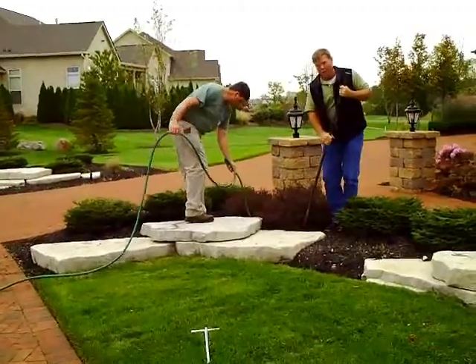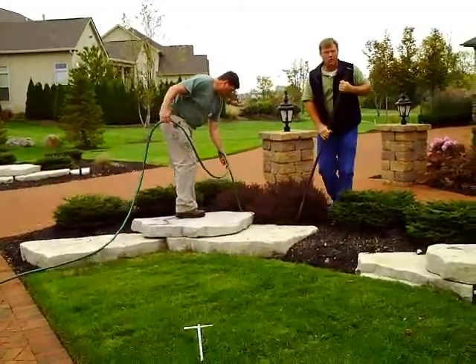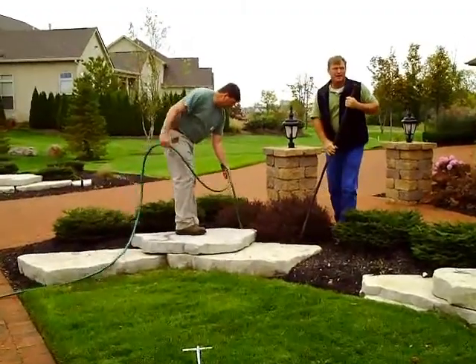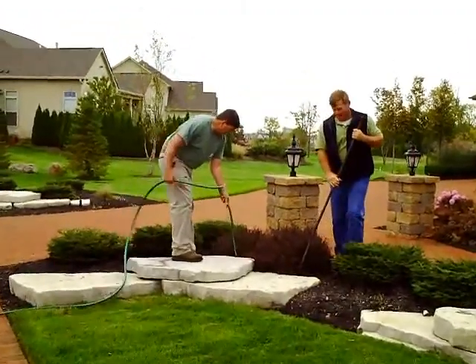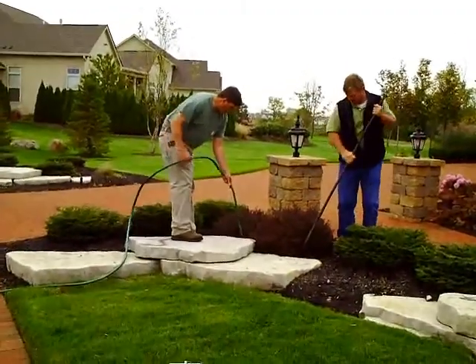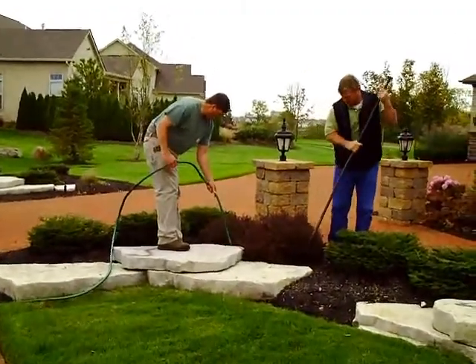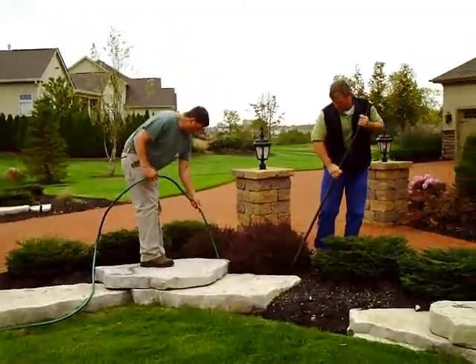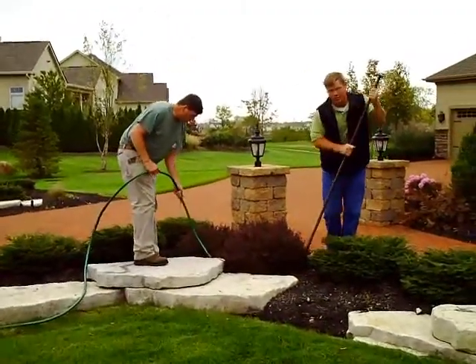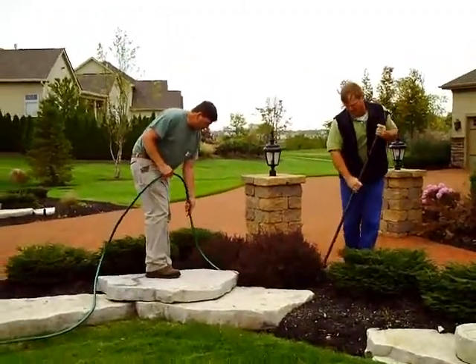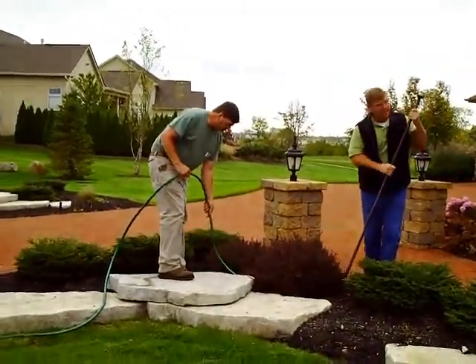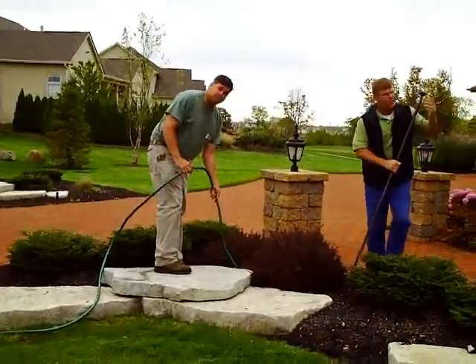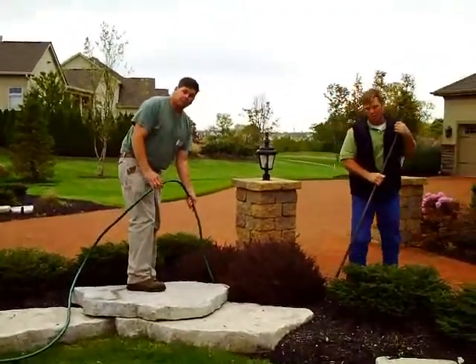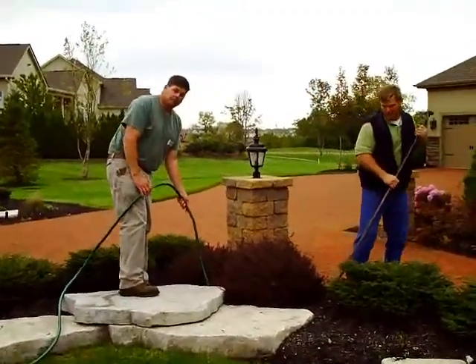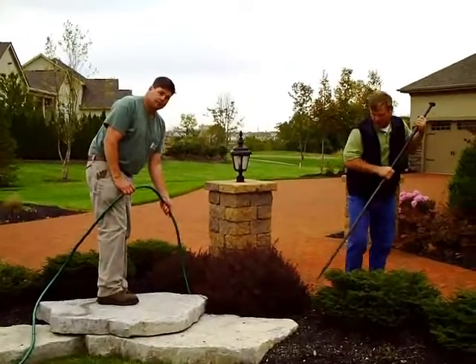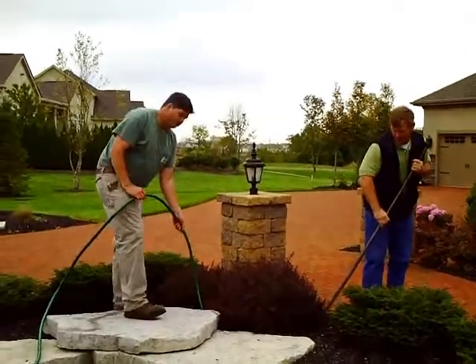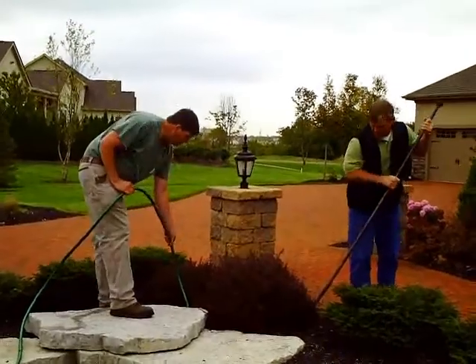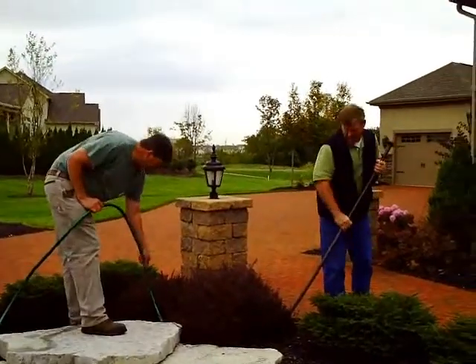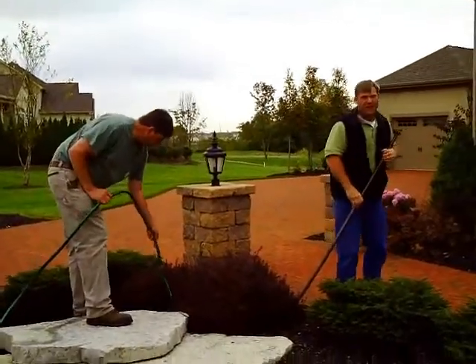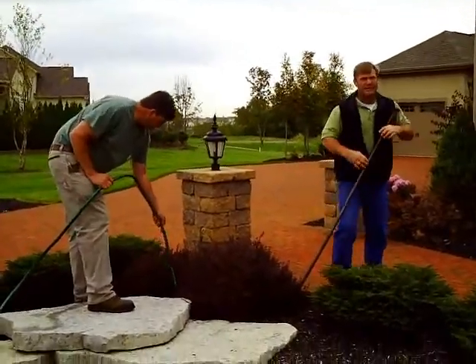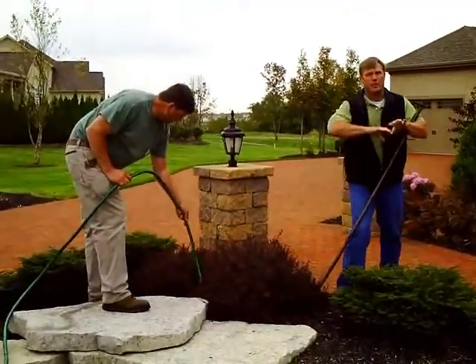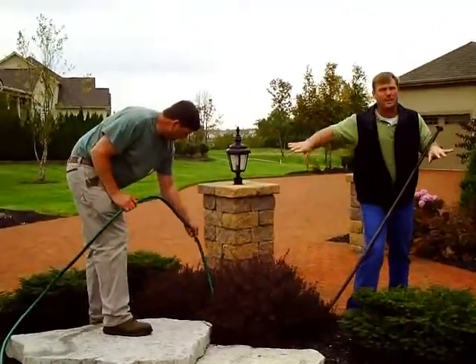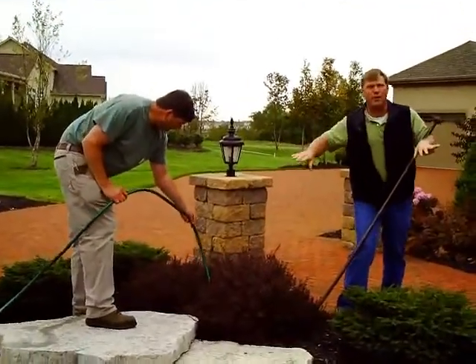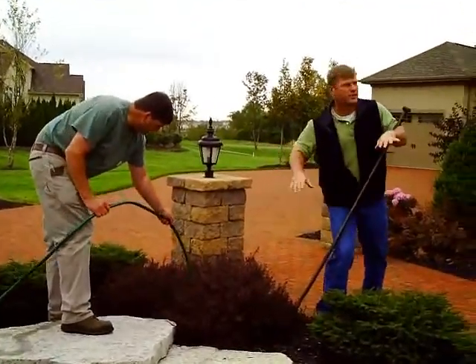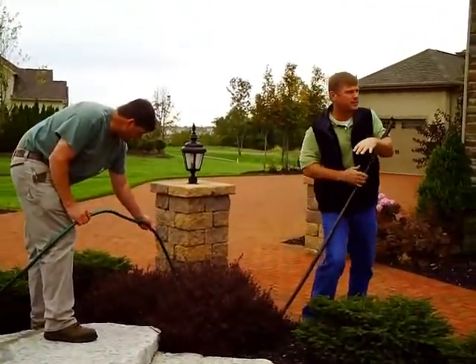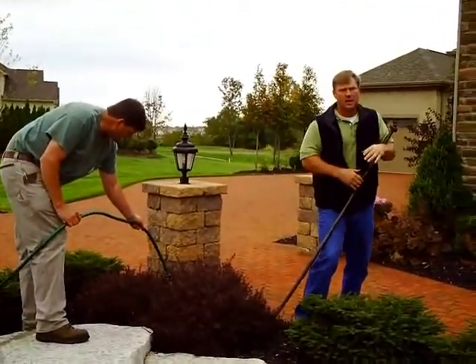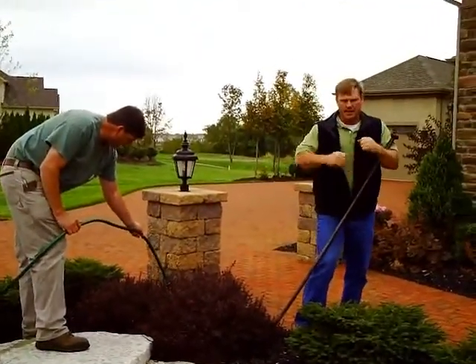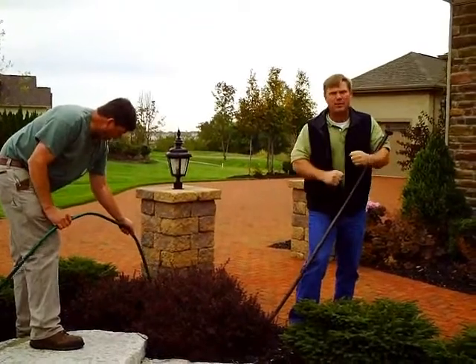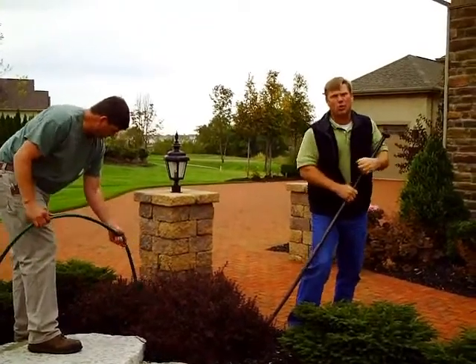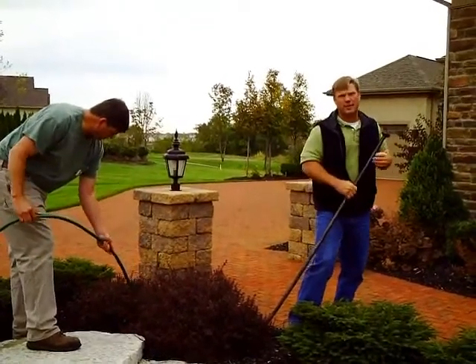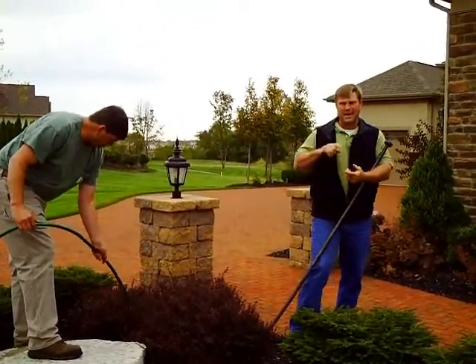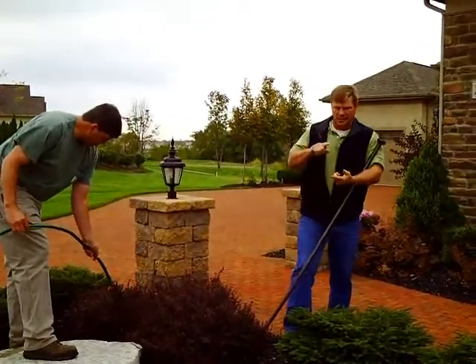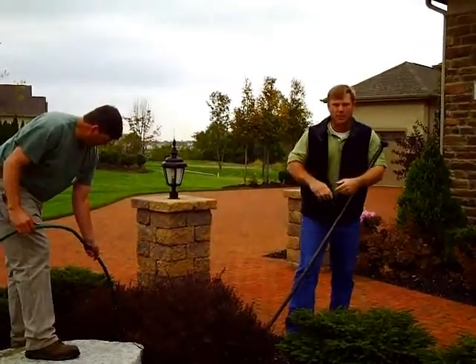For larger trees and shade trees with smaller earth balls, it's advised to pull the mulch back first and then punch your holes, because you've got to get a little deeper.